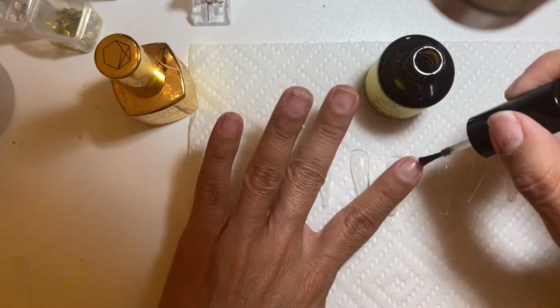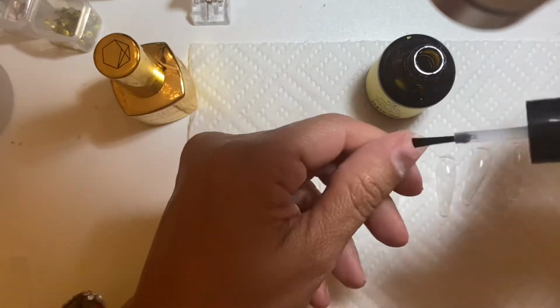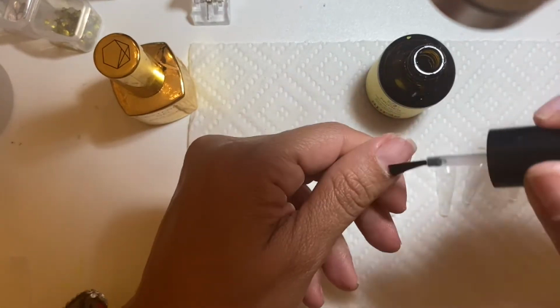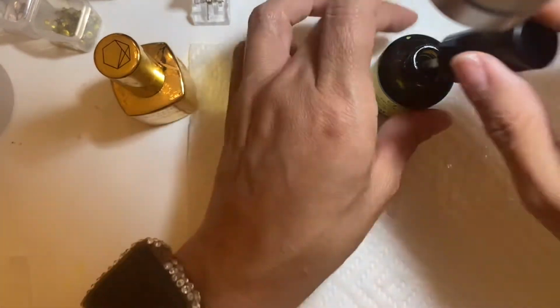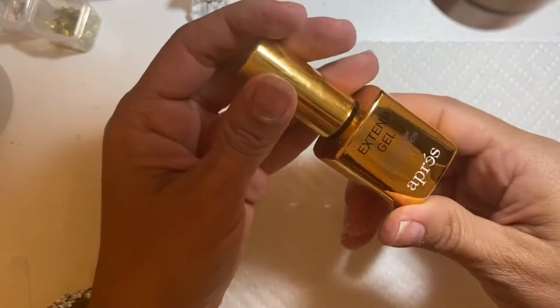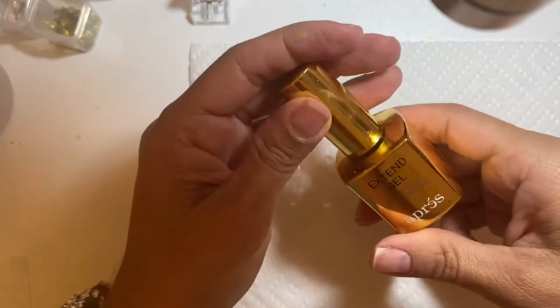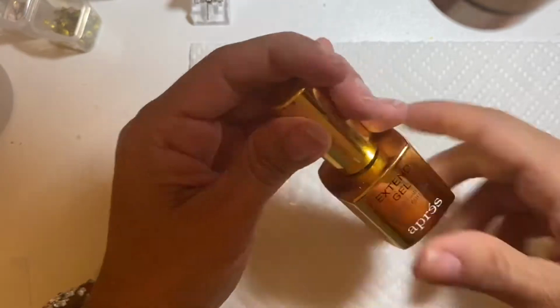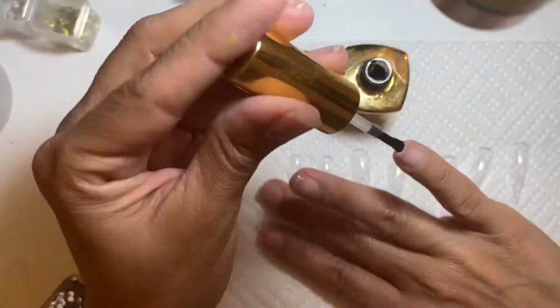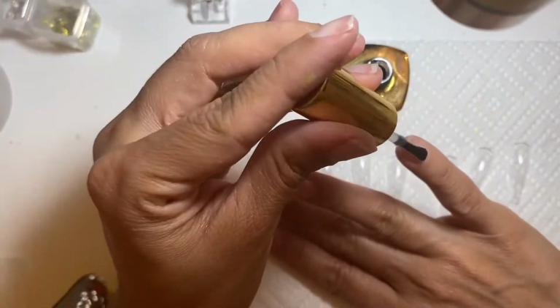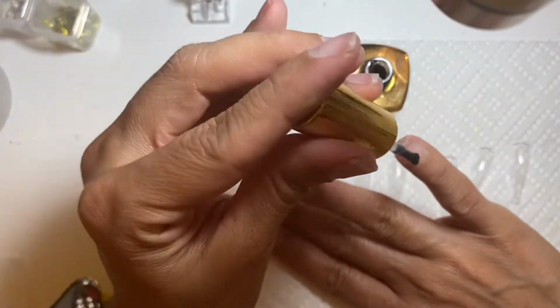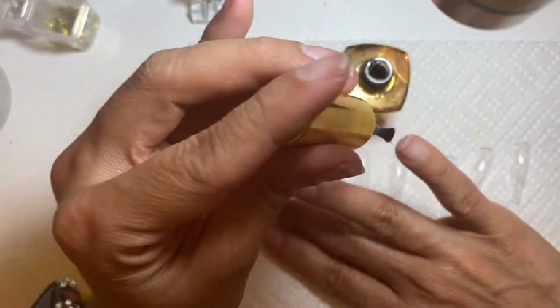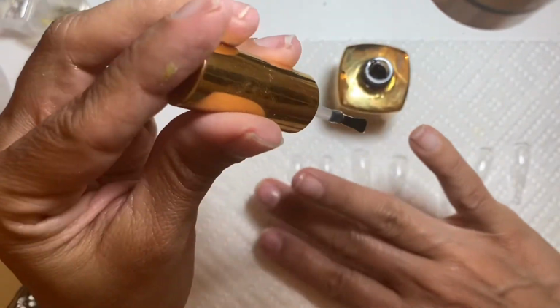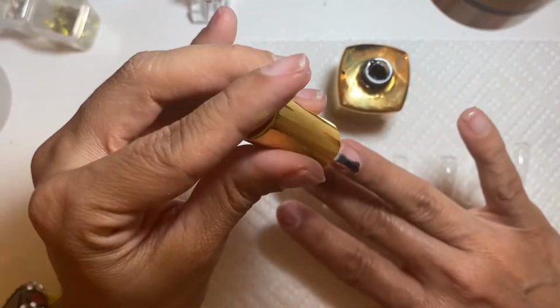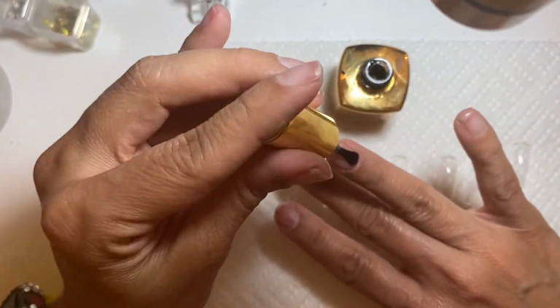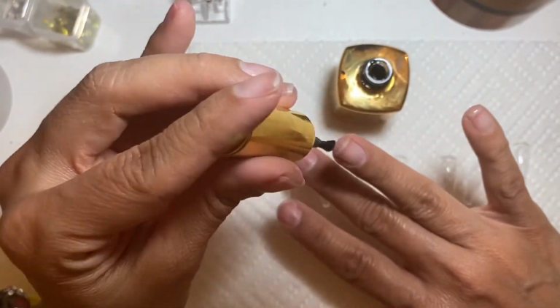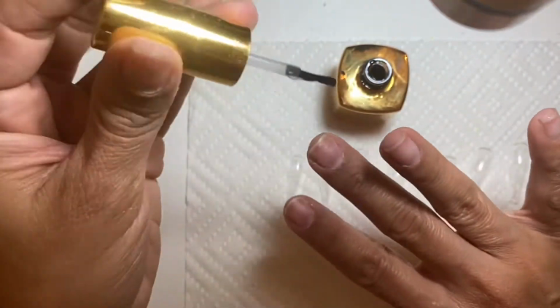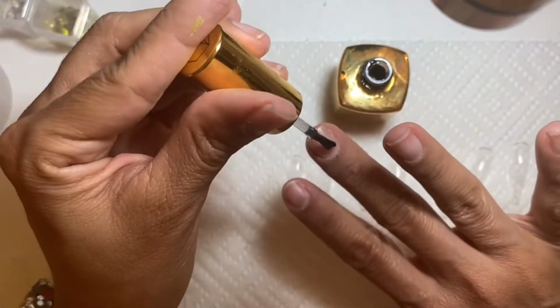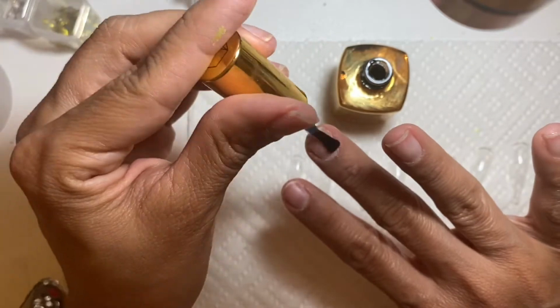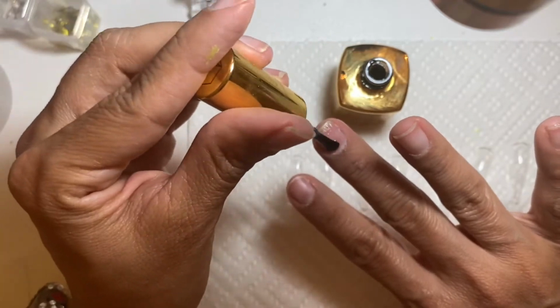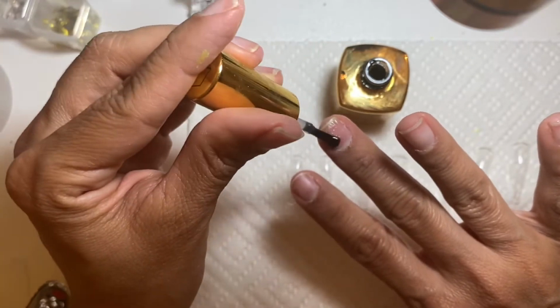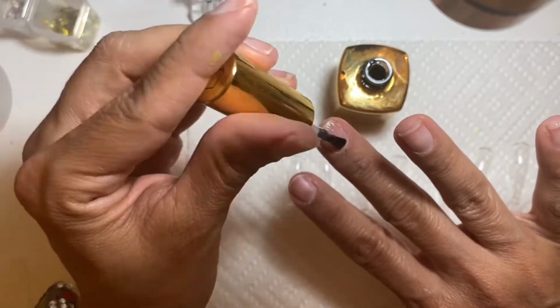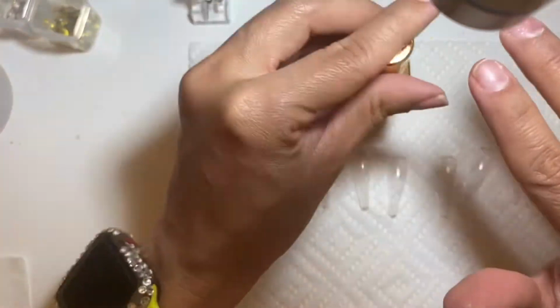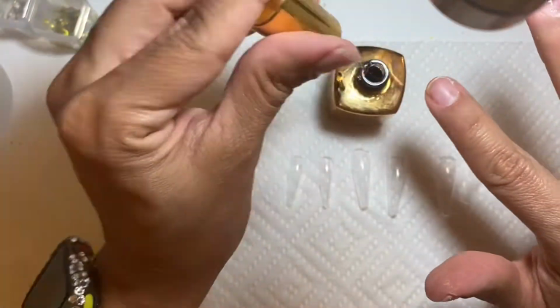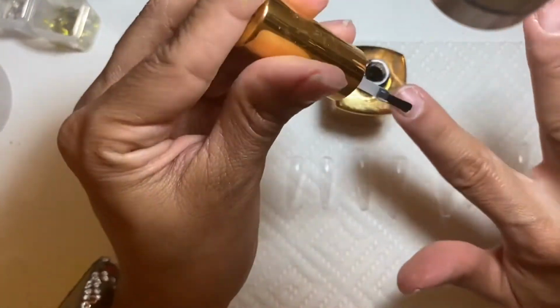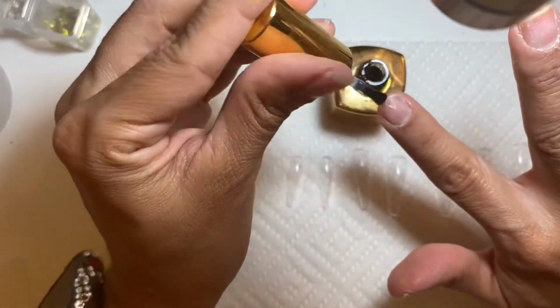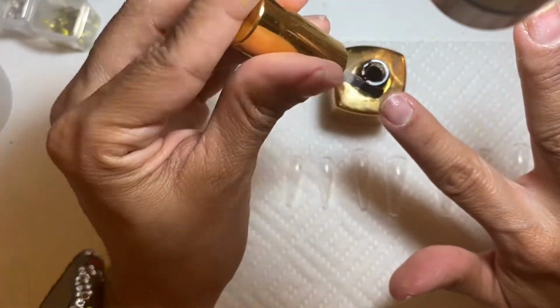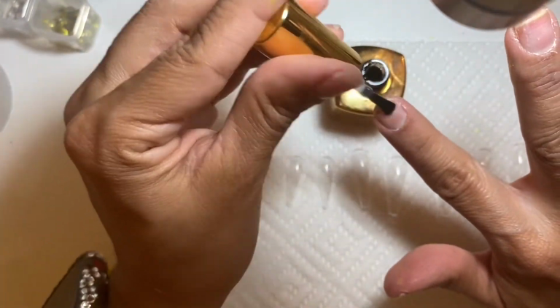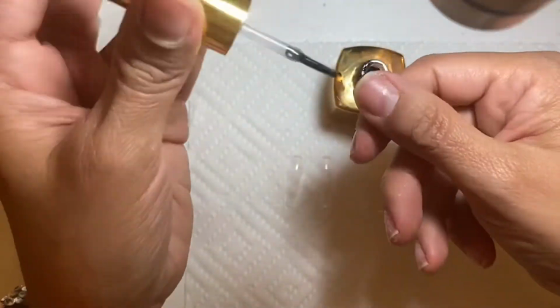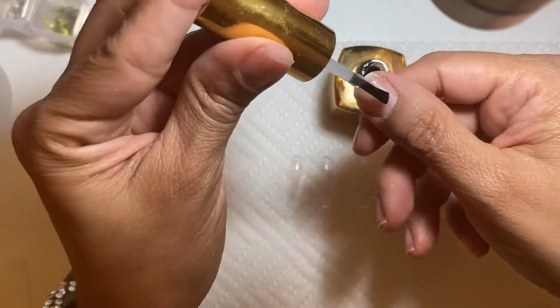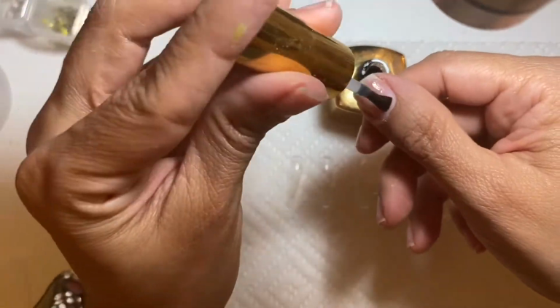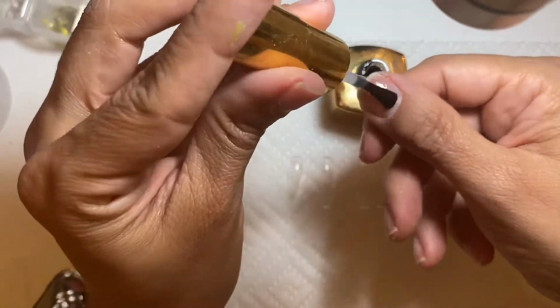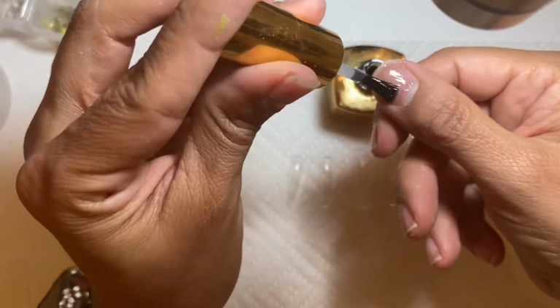You know what? I'm lying — I did end up using their primer. I had to take that set off because, like I said, I was doing a poly gel and I didn't like it. So when I took out this system, I ended up cleaning off the primer with alcohol and then used their primer. Sorry for not showing you that, but I did end up using their primer.